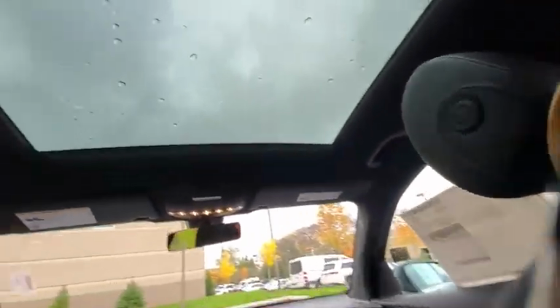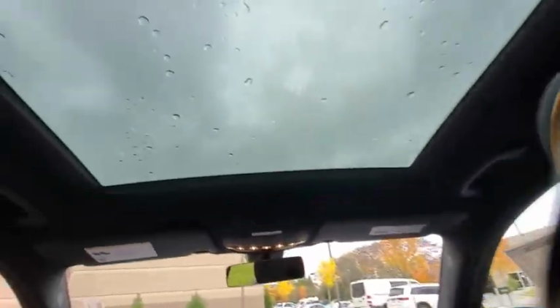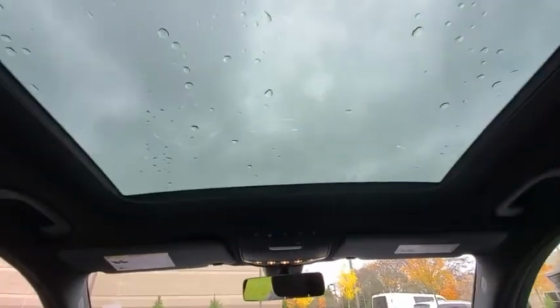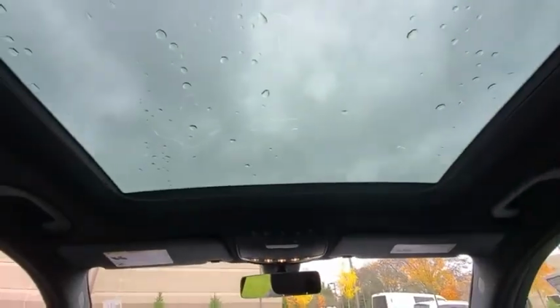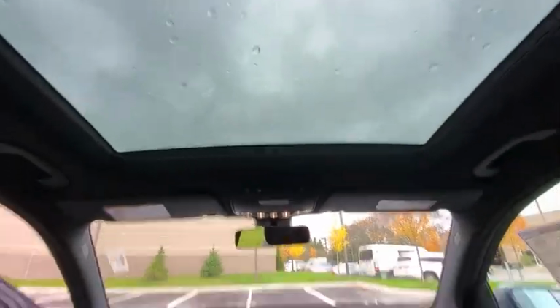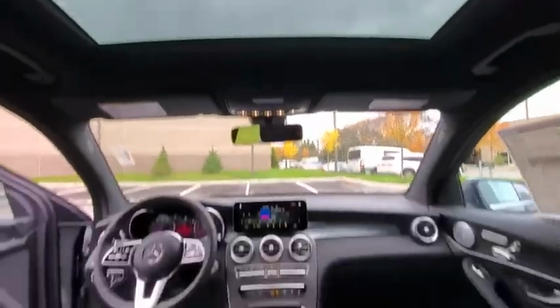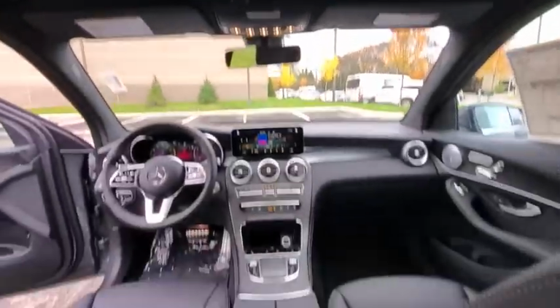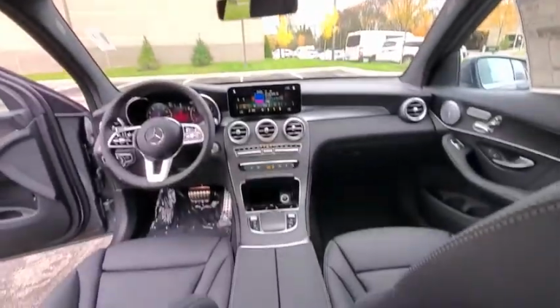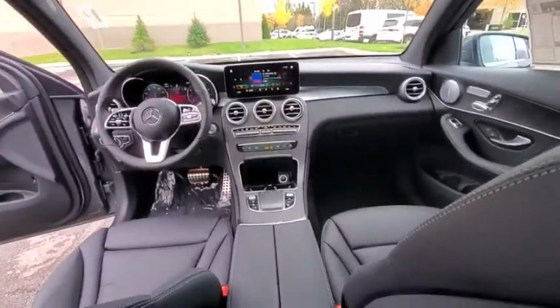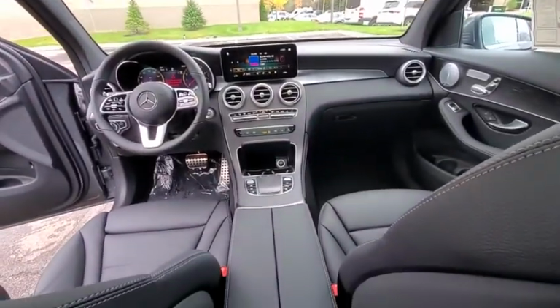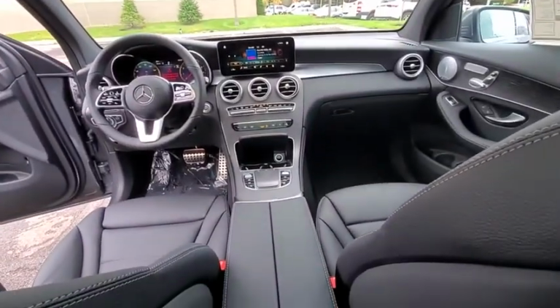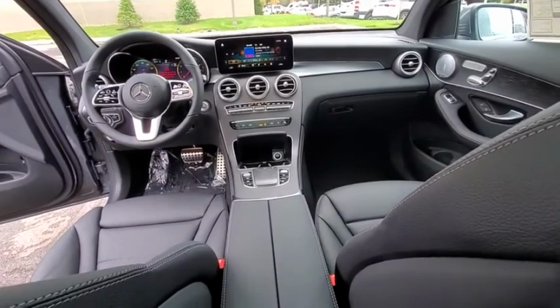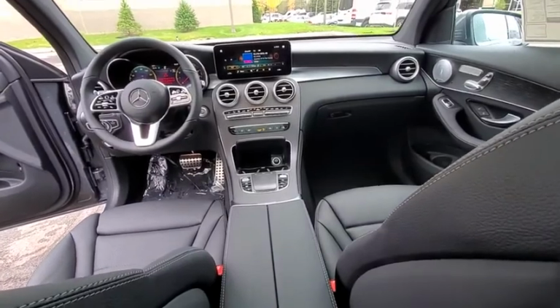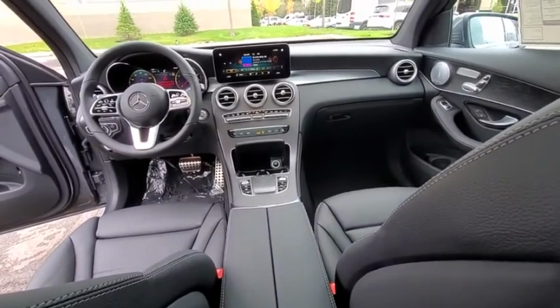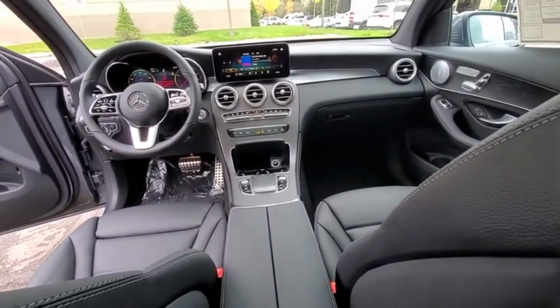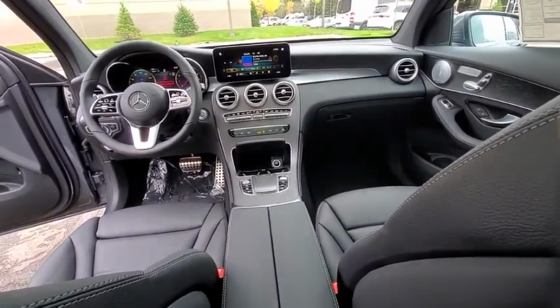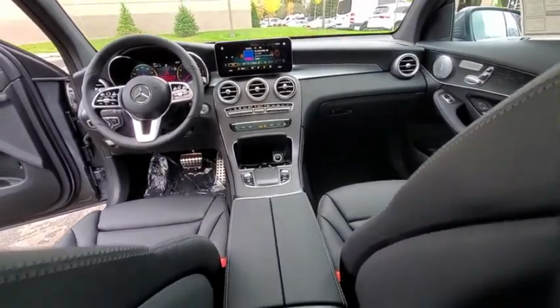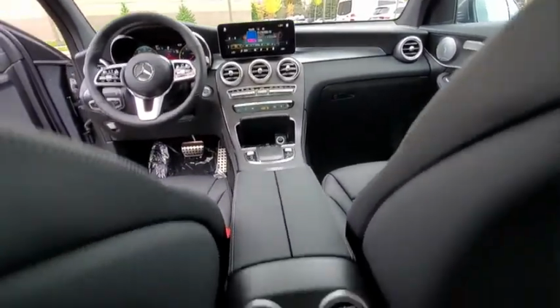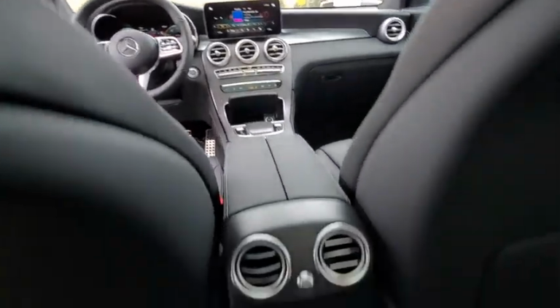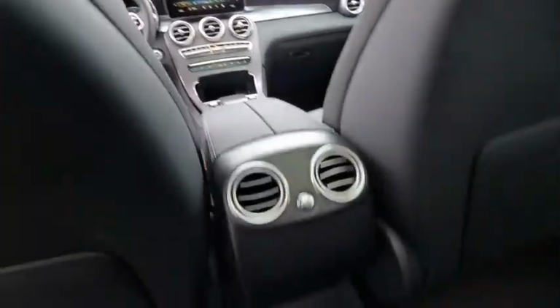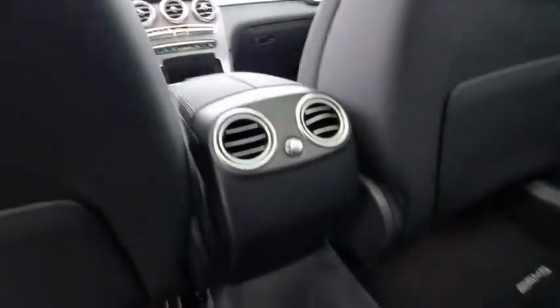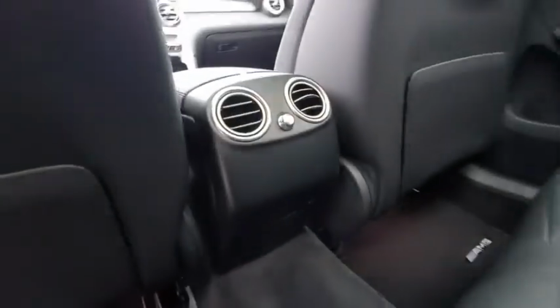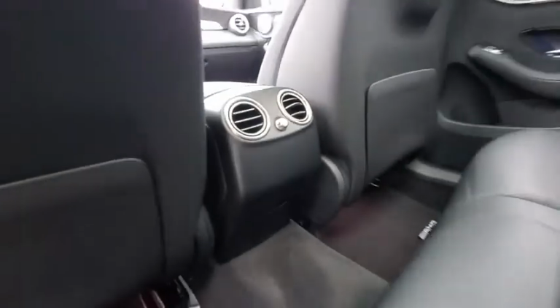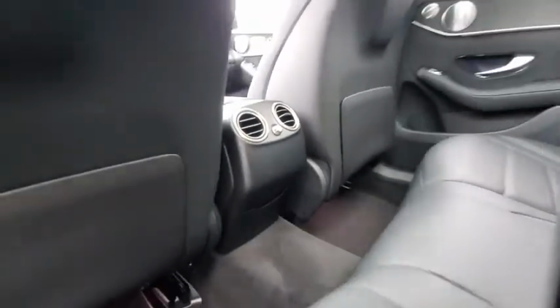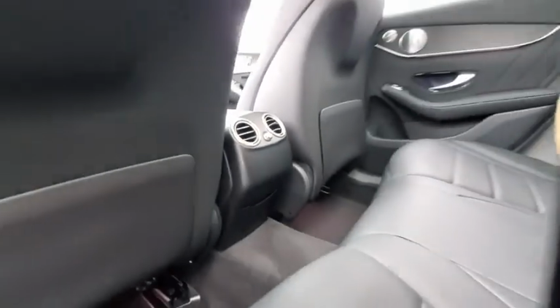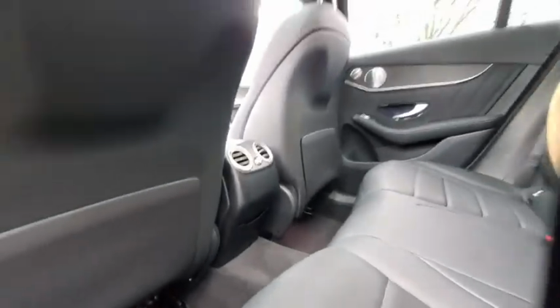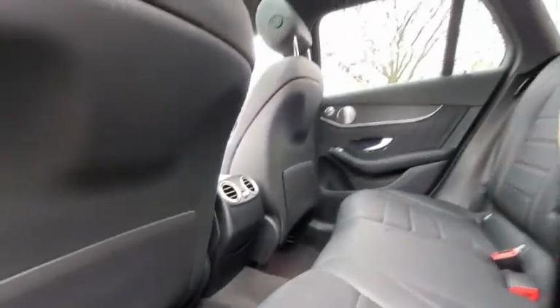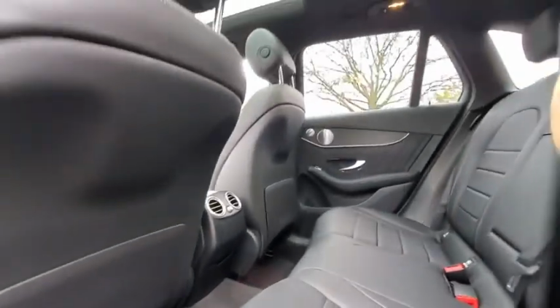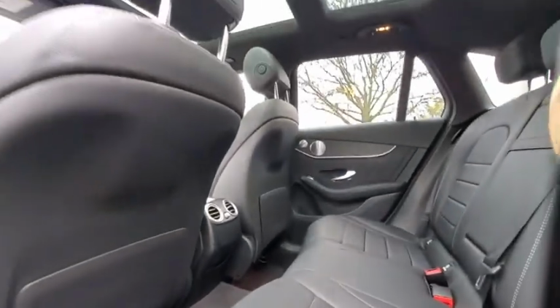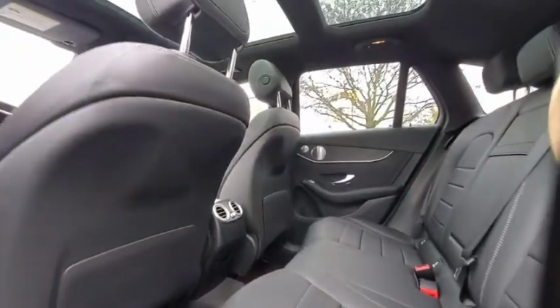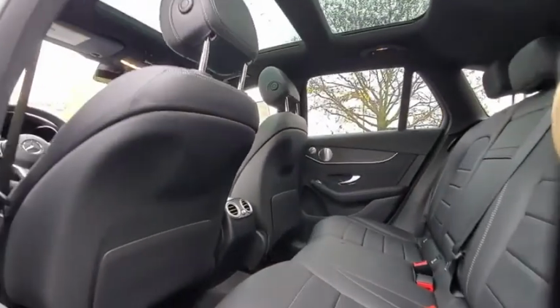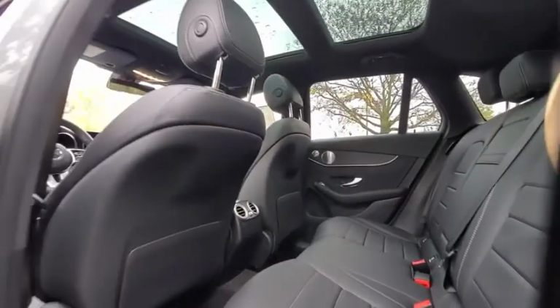Heated front seat, security system, trip computer, electronic stability control, rear window defroster, brake assist, tachometer.